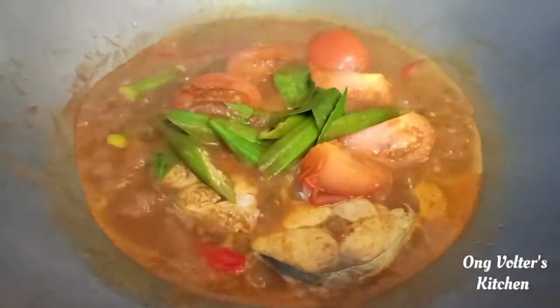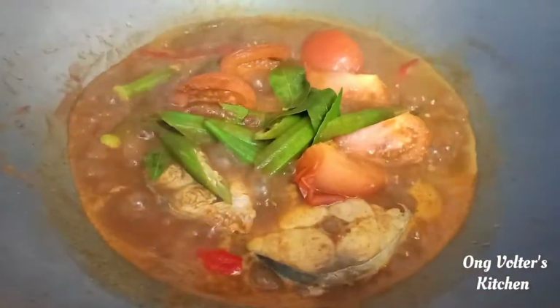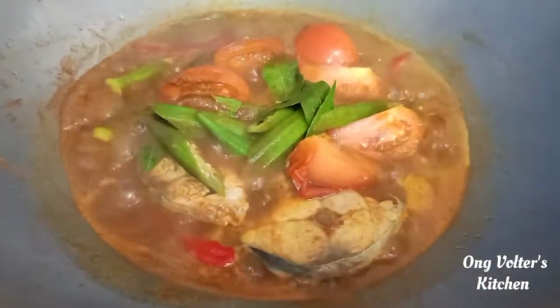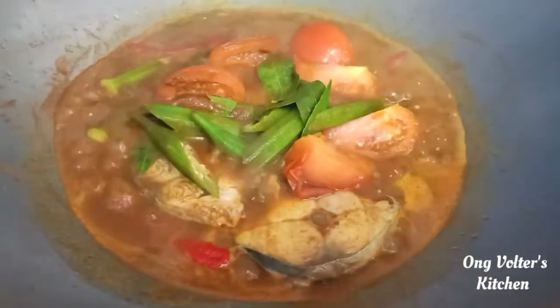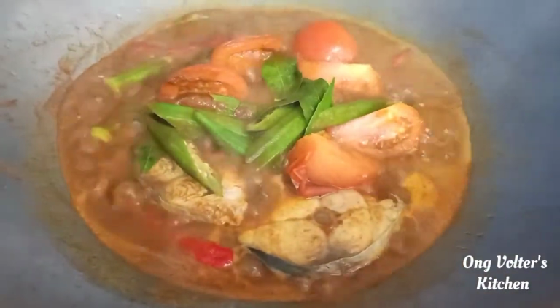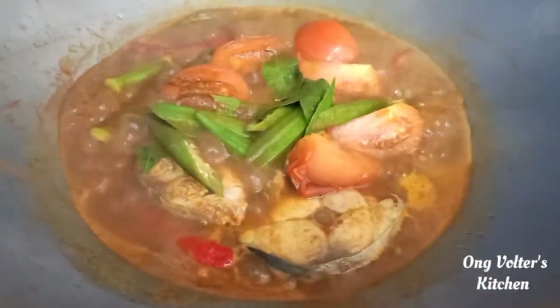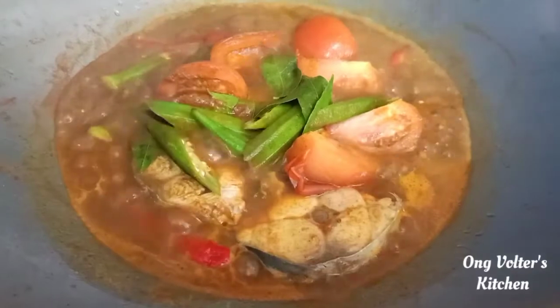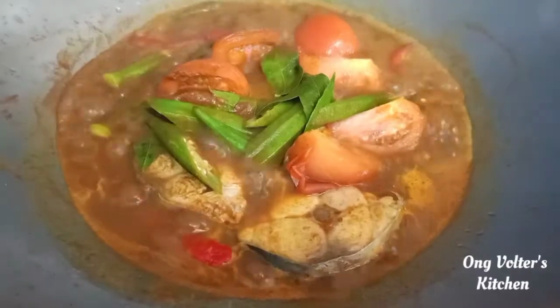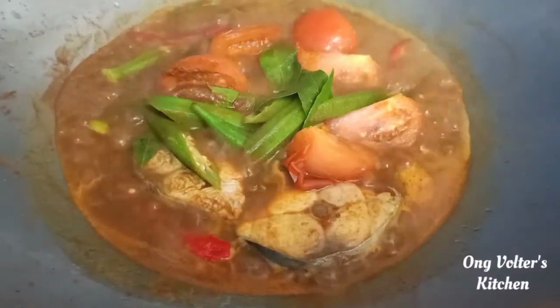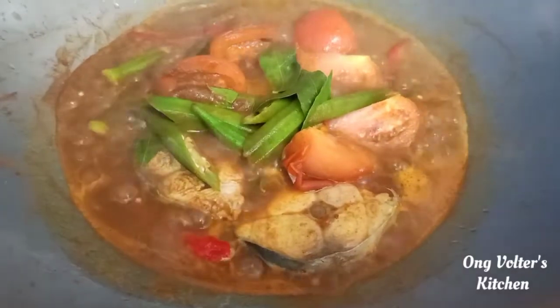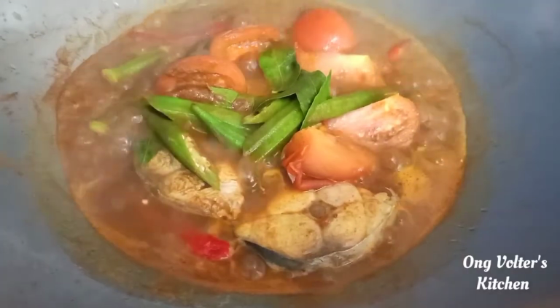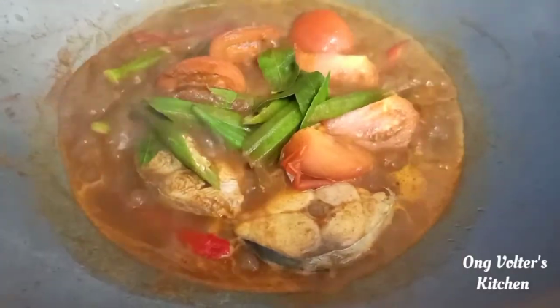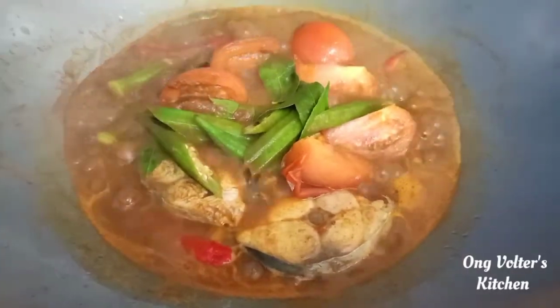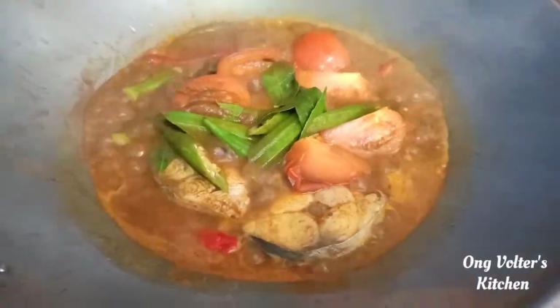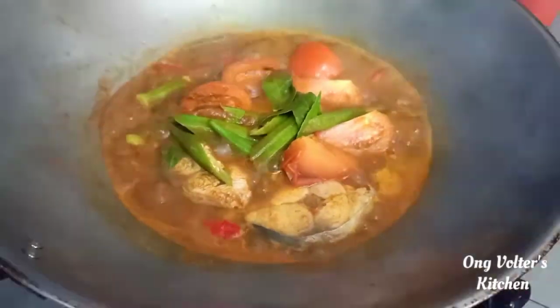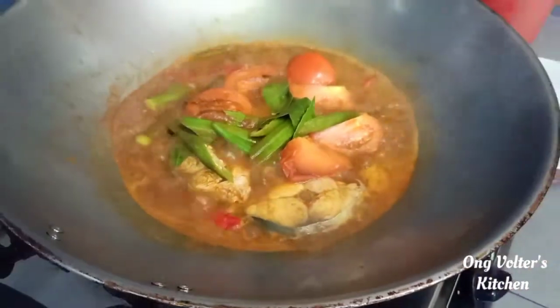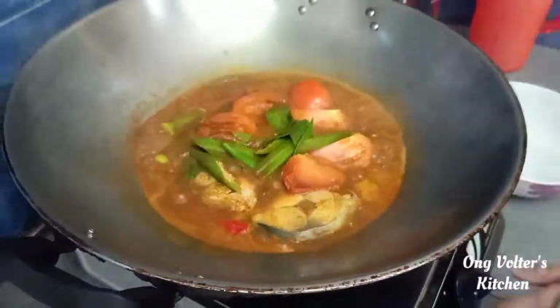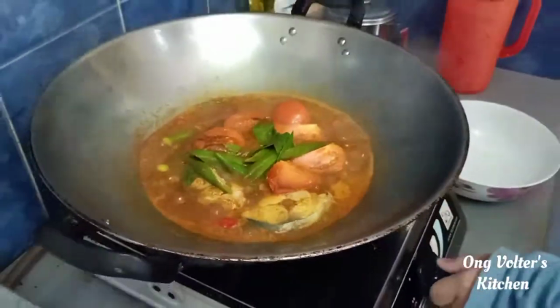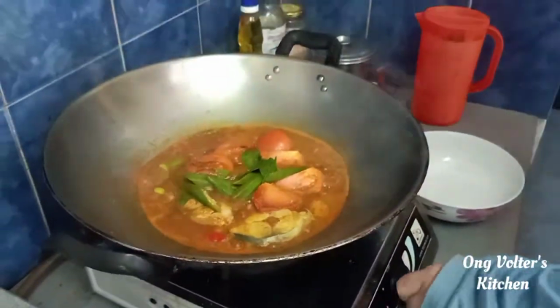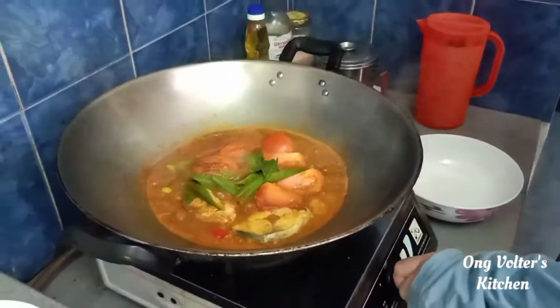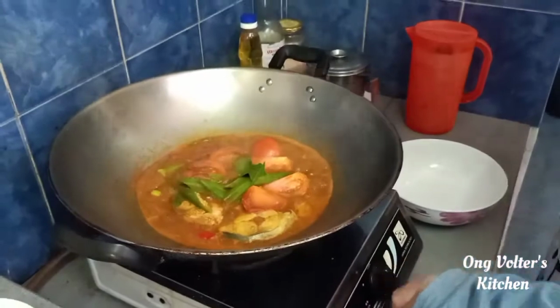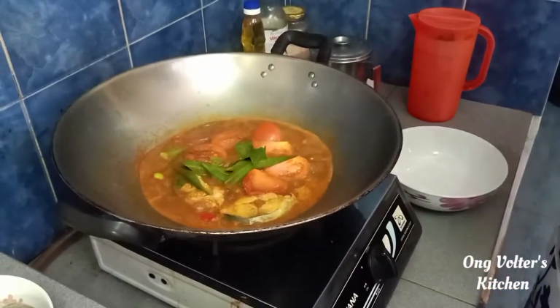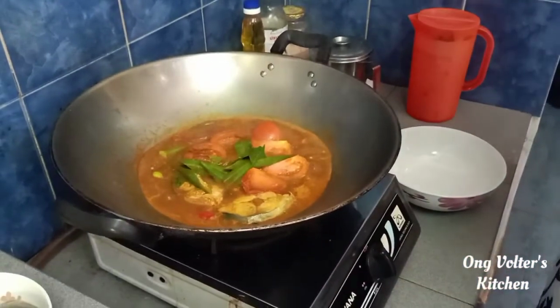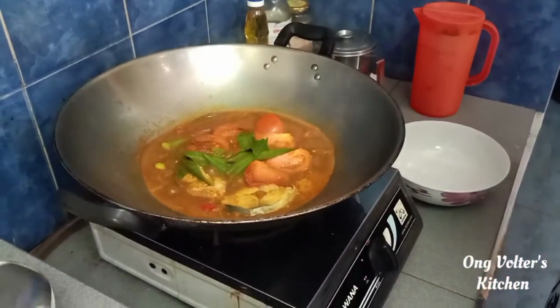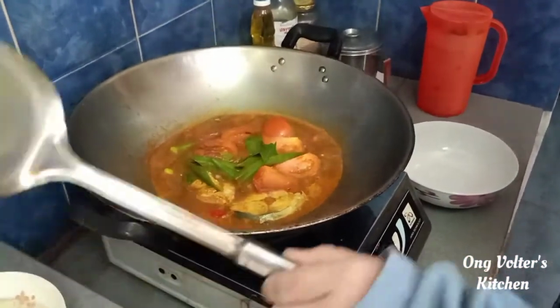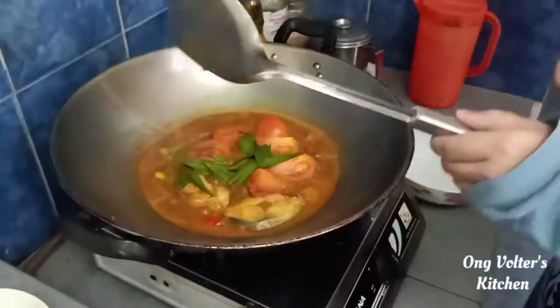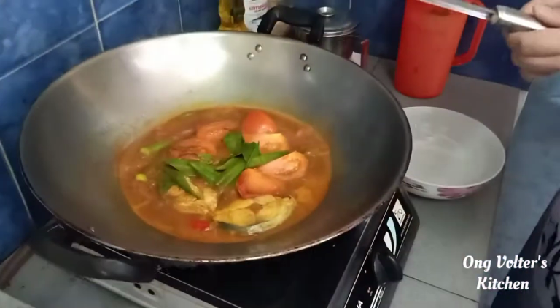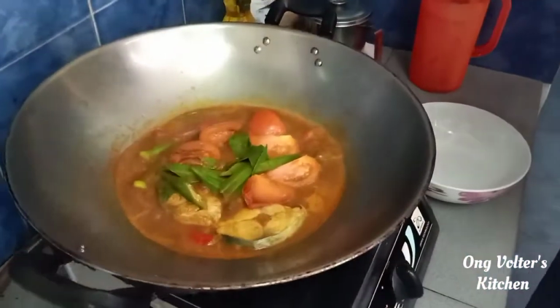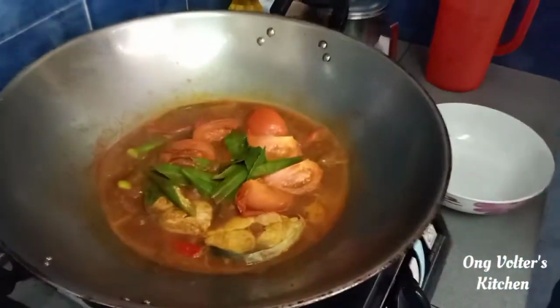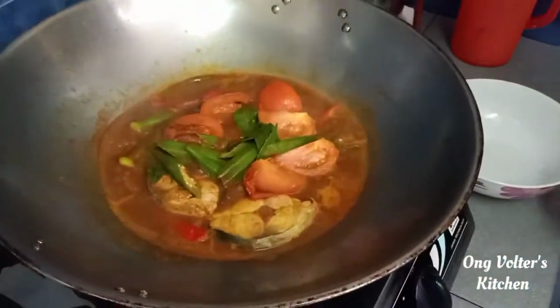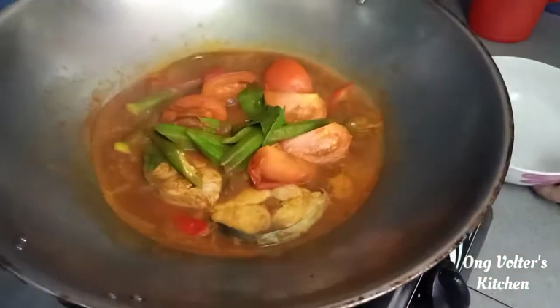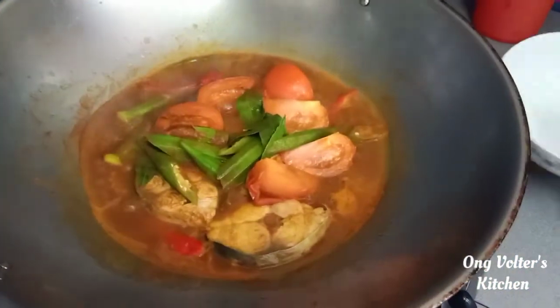Hmm, smells so nice! Now we're going to turn off the fire because it's already done. And now we're going to take our ladle and put it into this bowl.